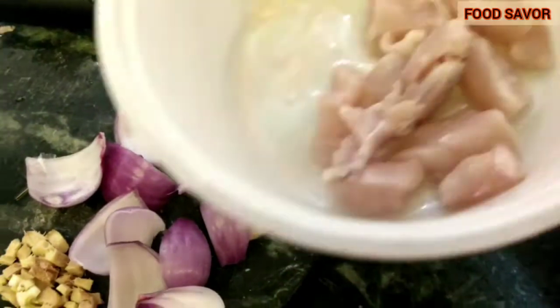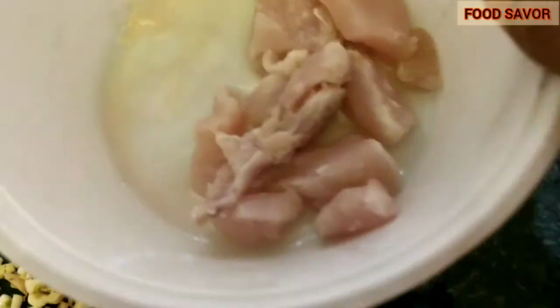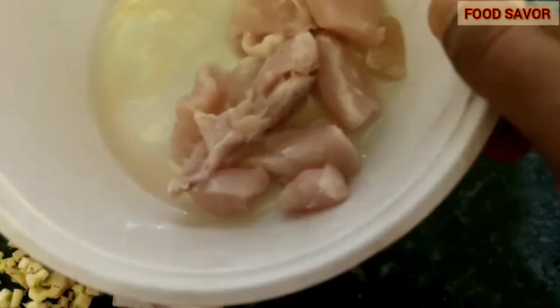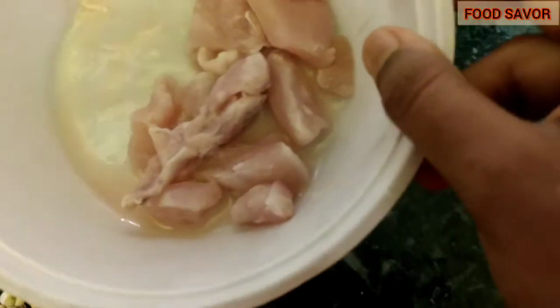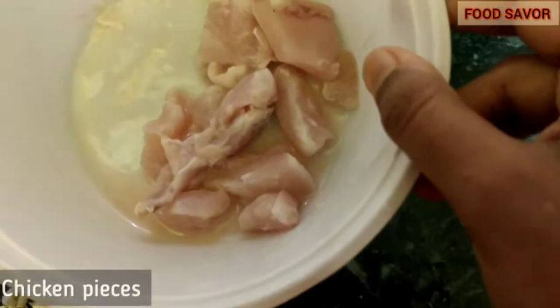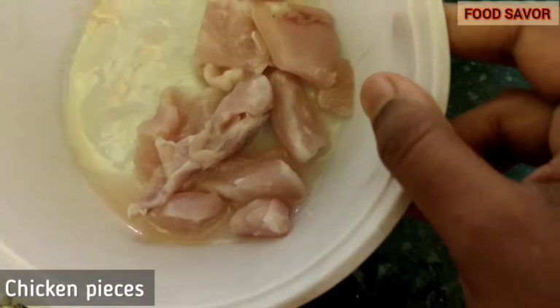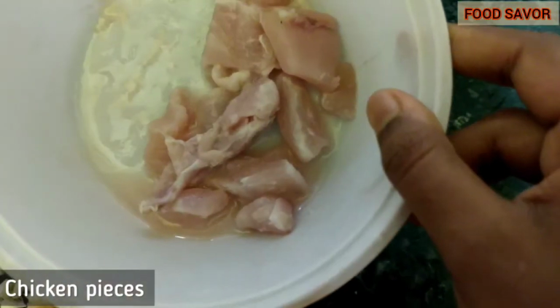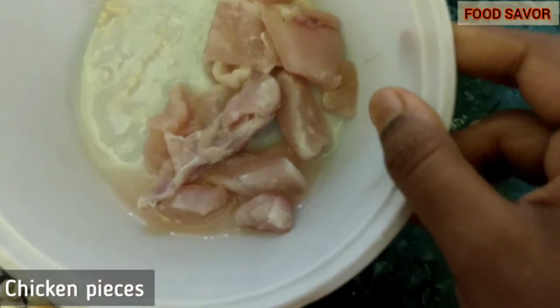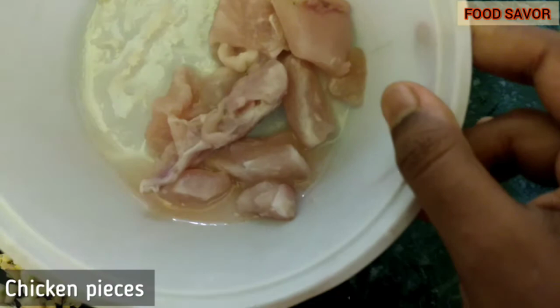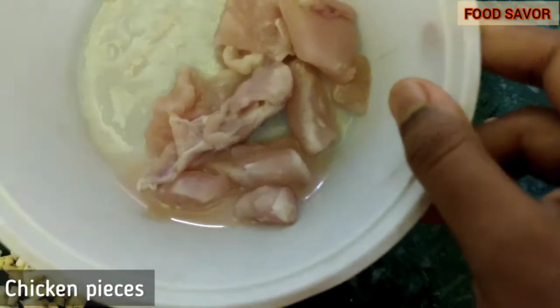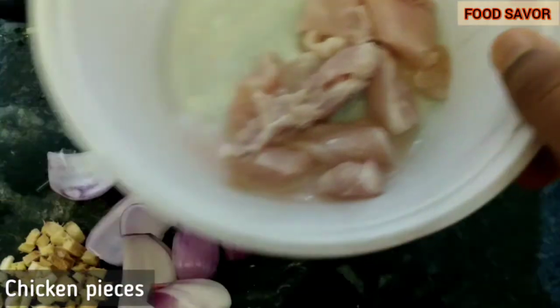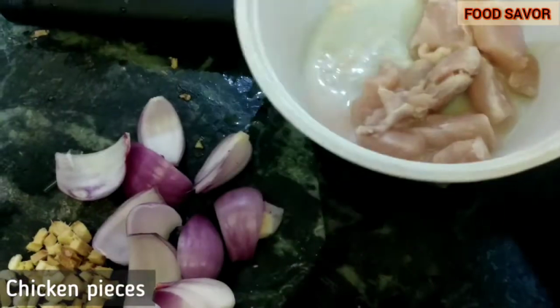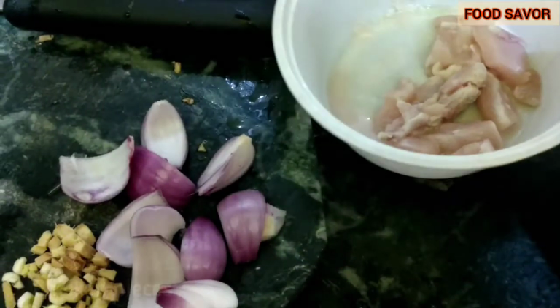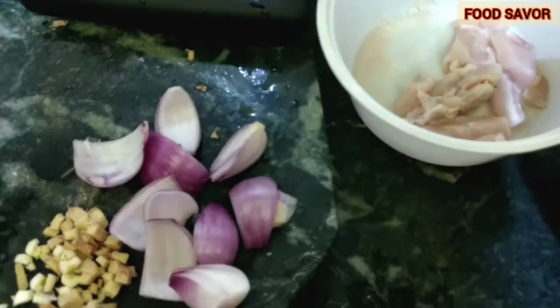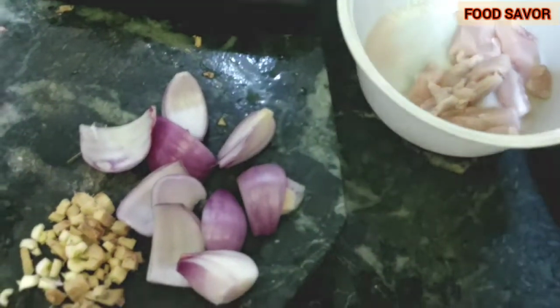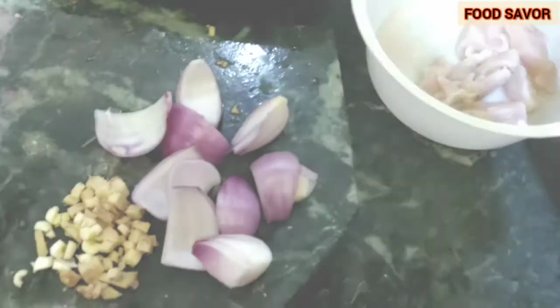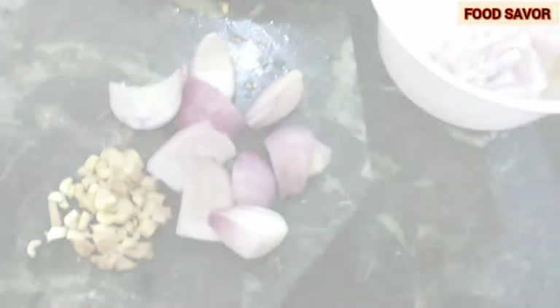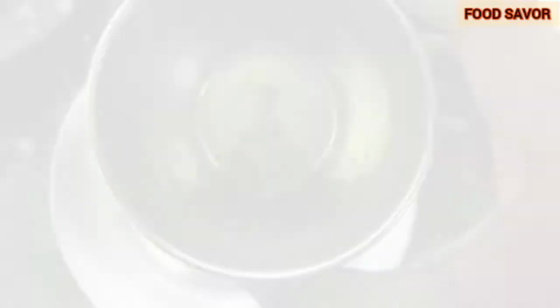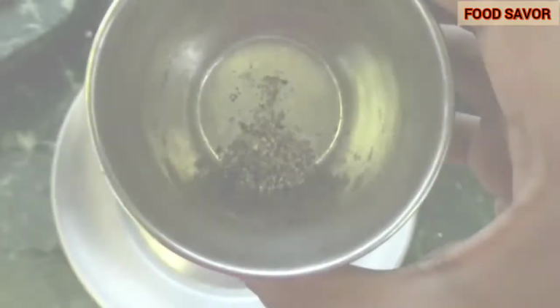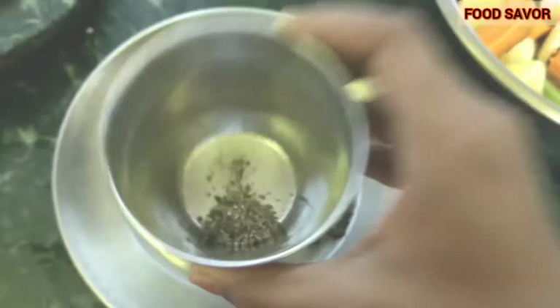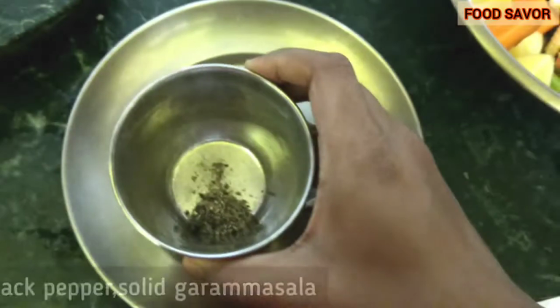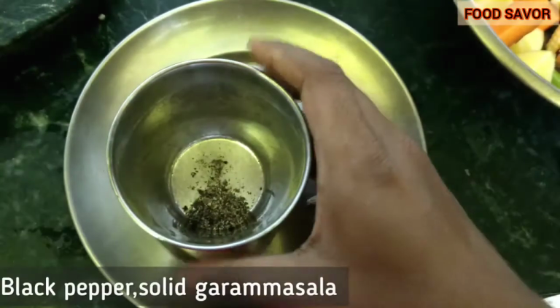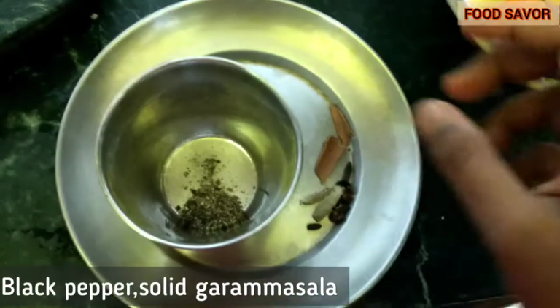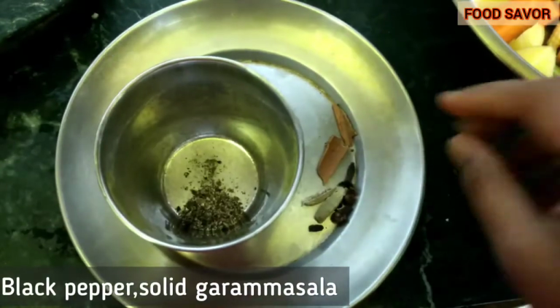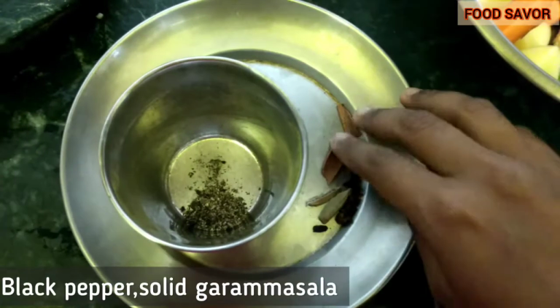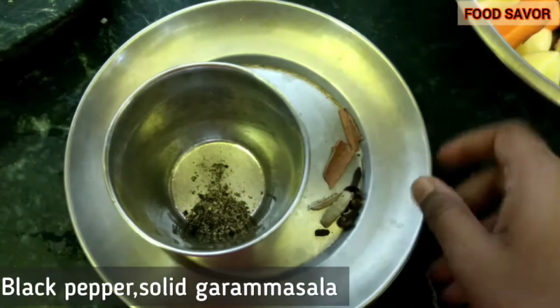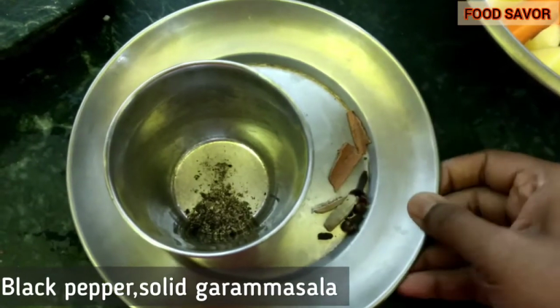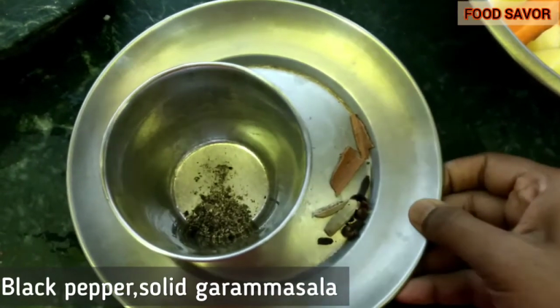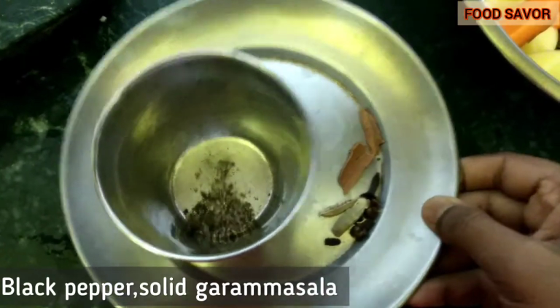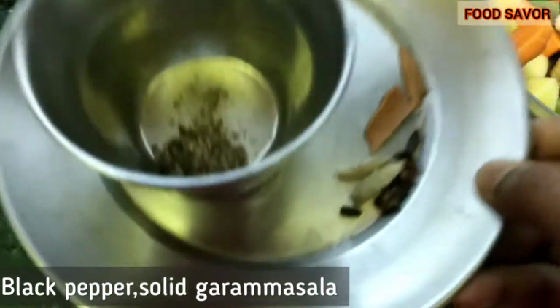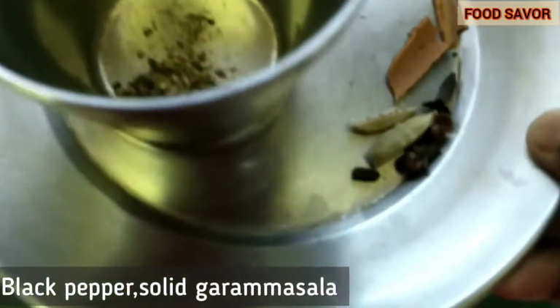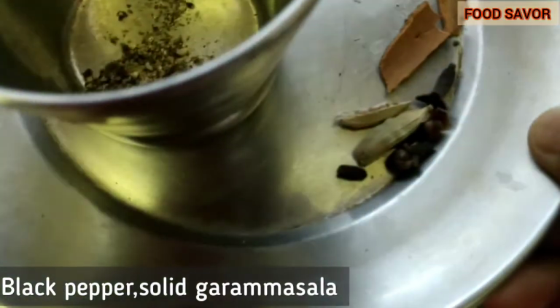And very few chicken pieces, as you can see. You will also need crushed black pepper and solid garam masala, as you can see.